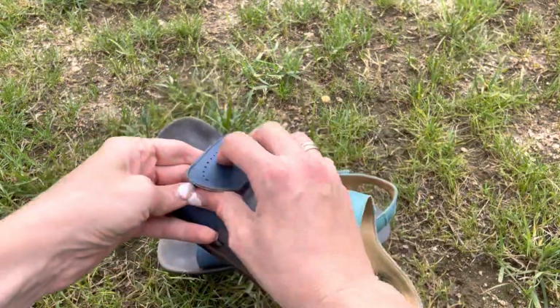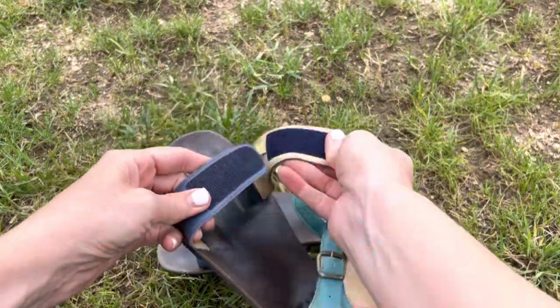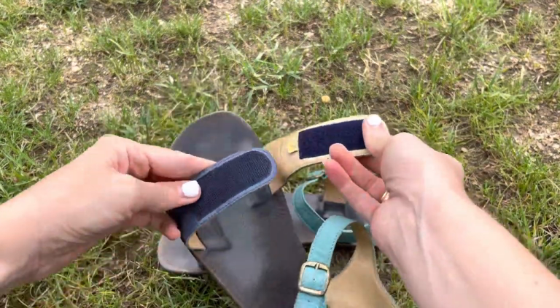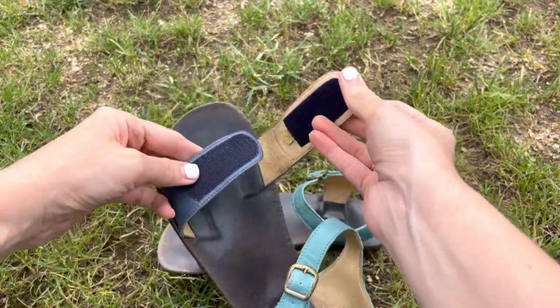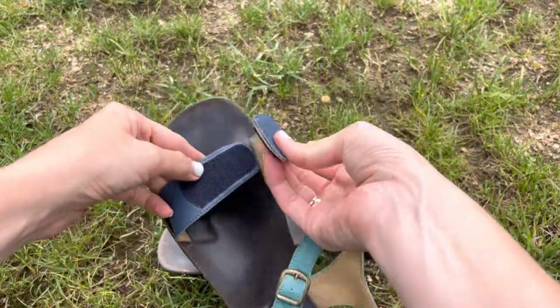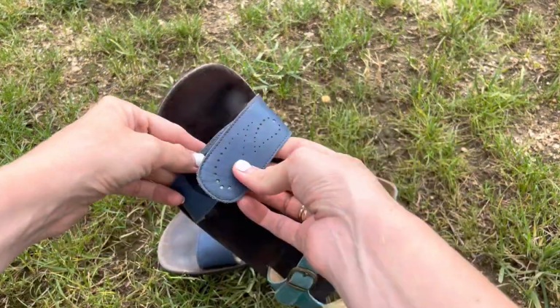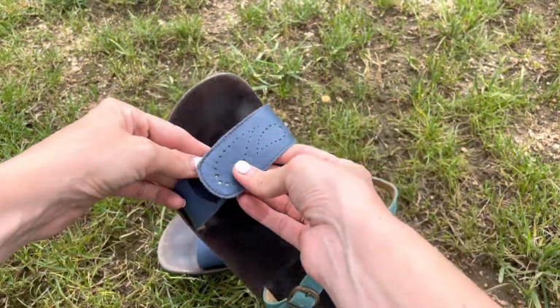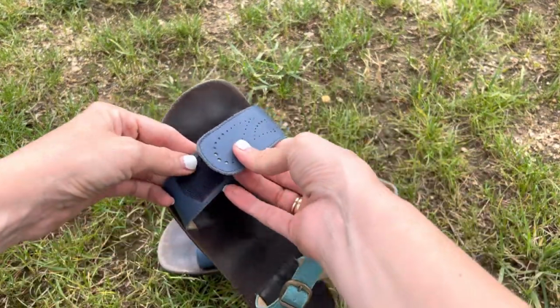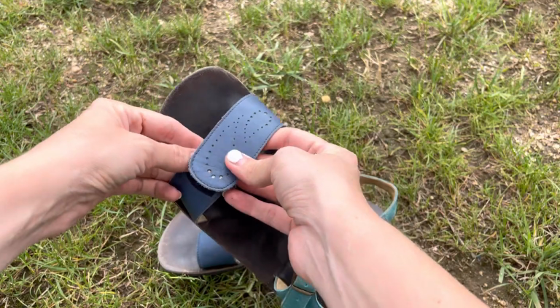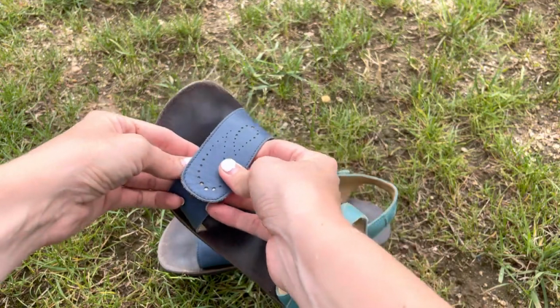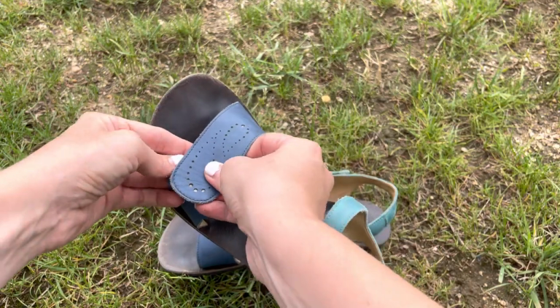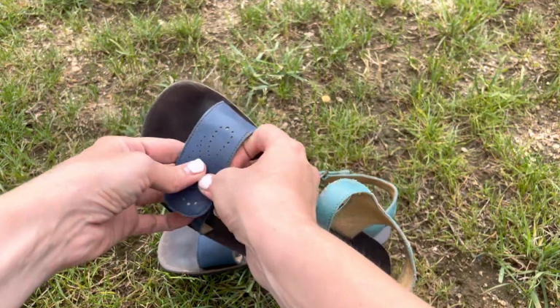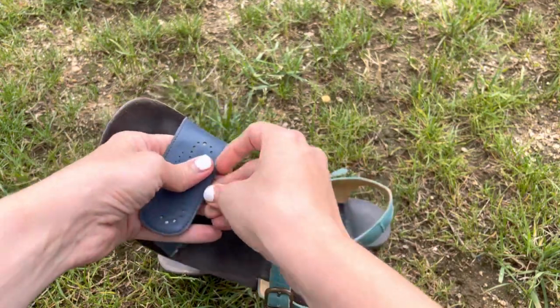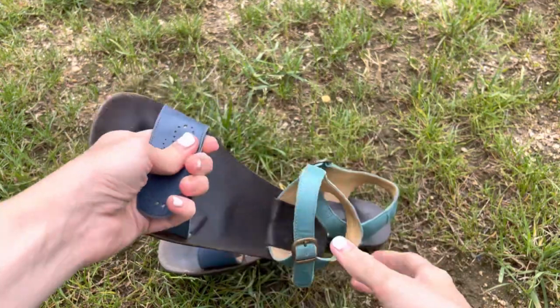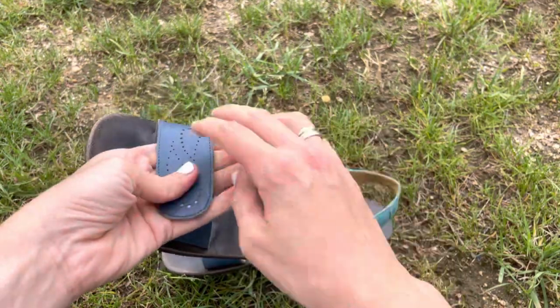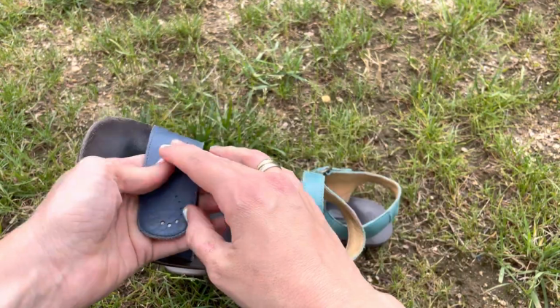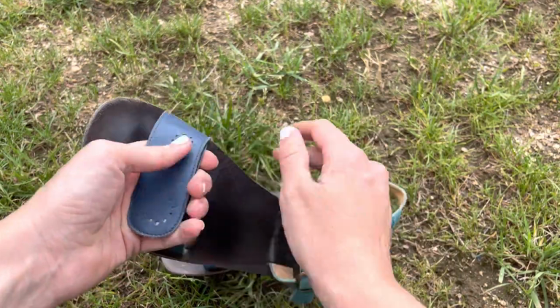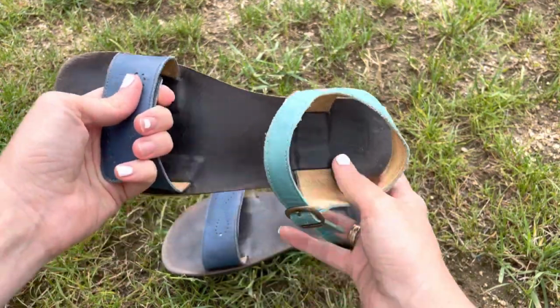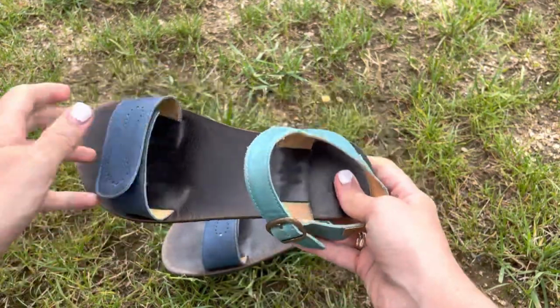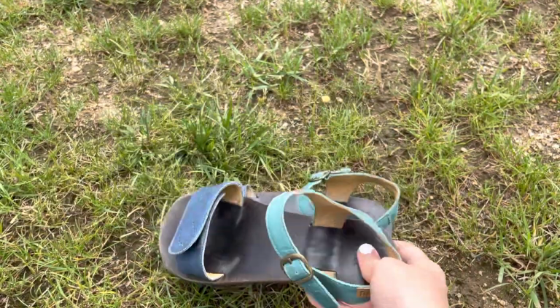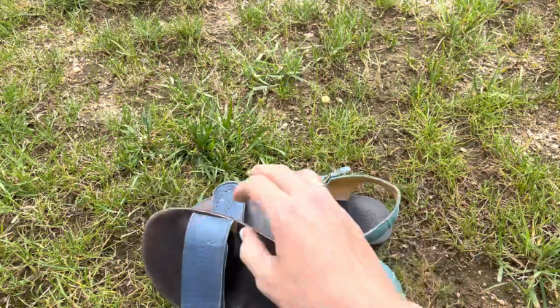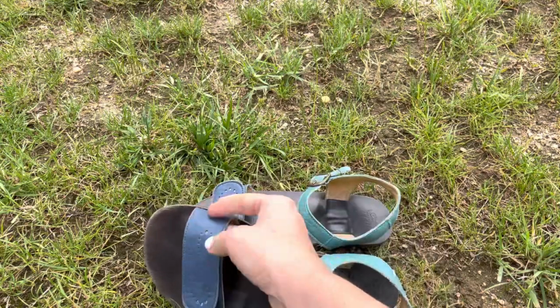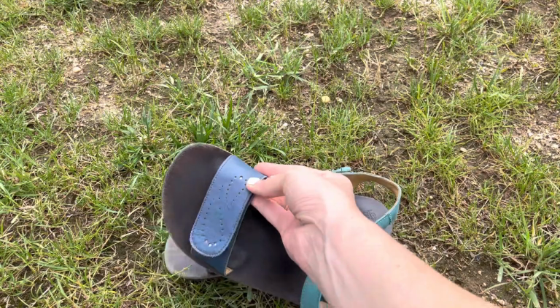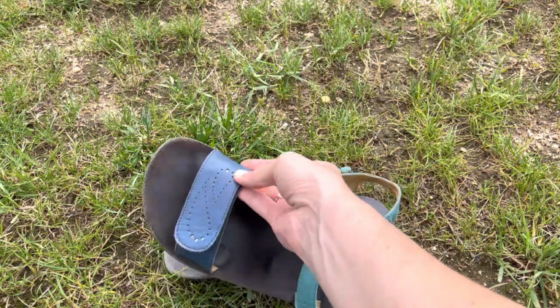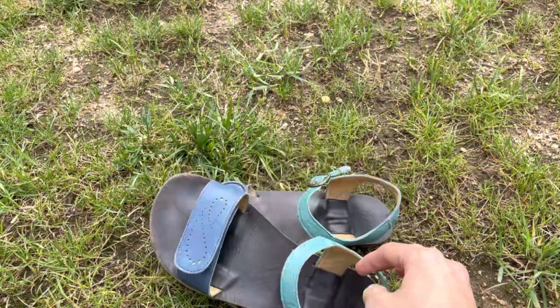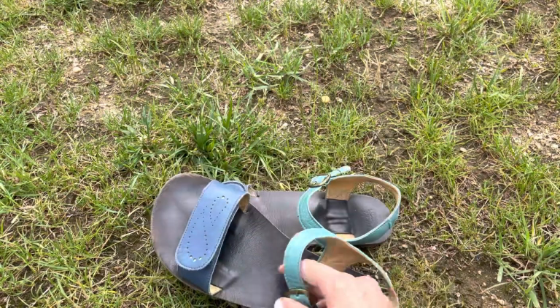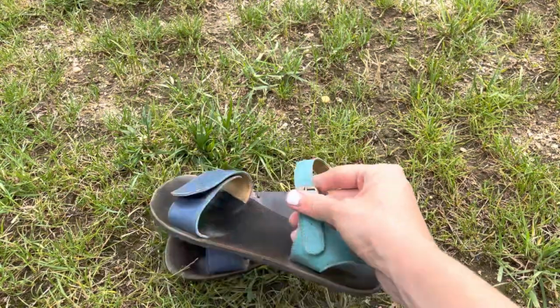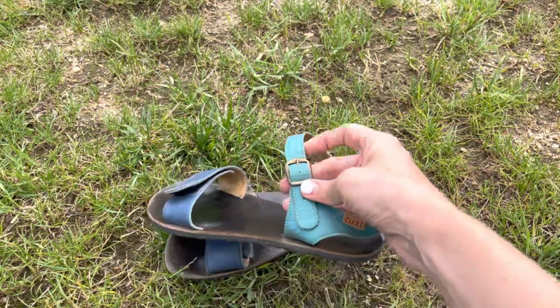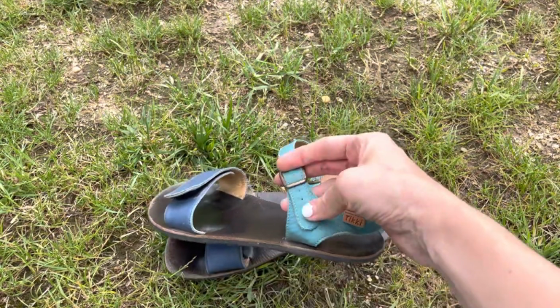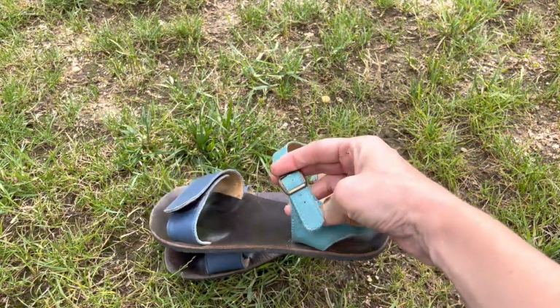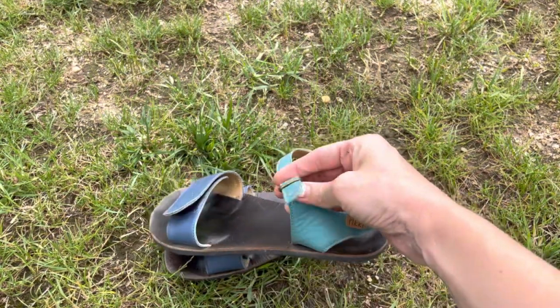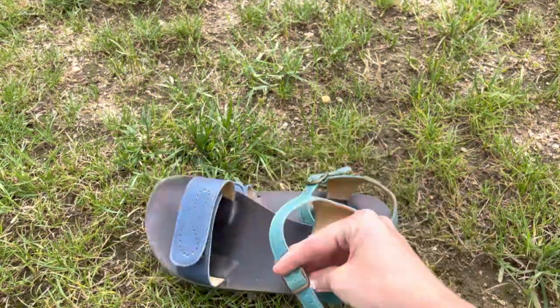They regulate through here — you can fasten this however you like. There's also this buckle here.